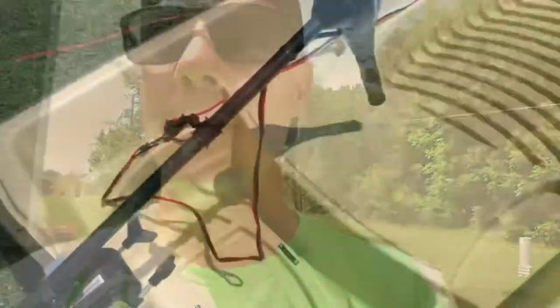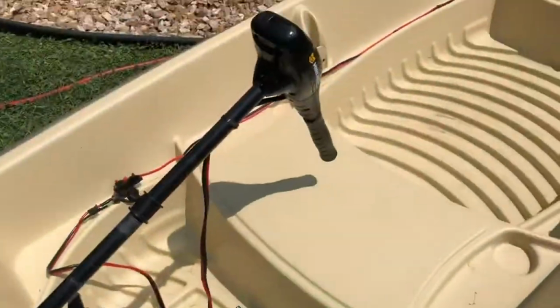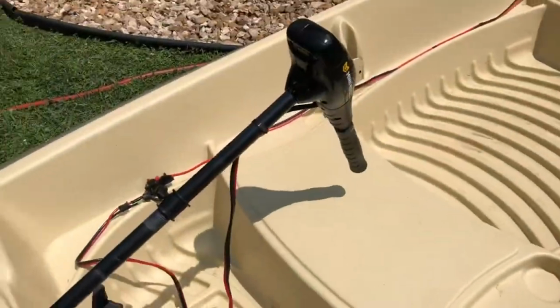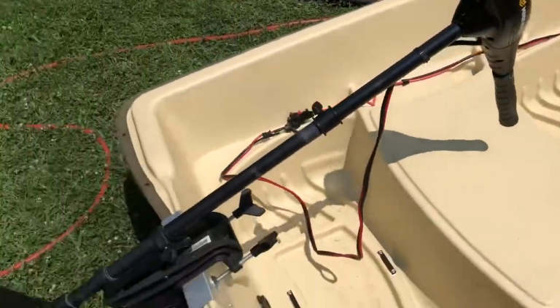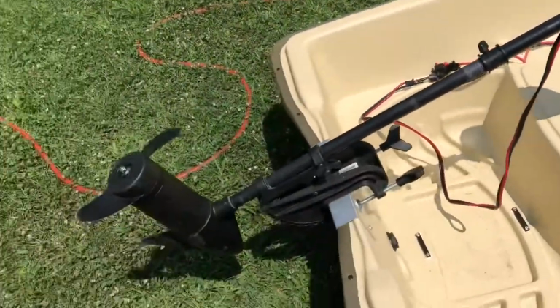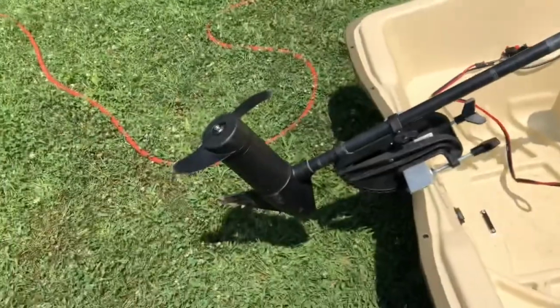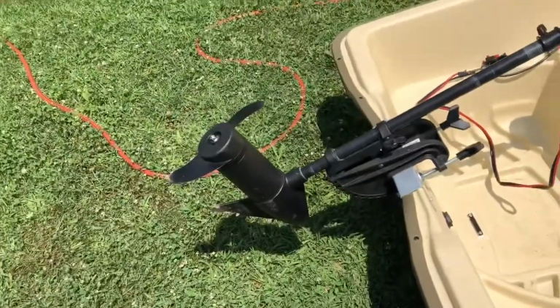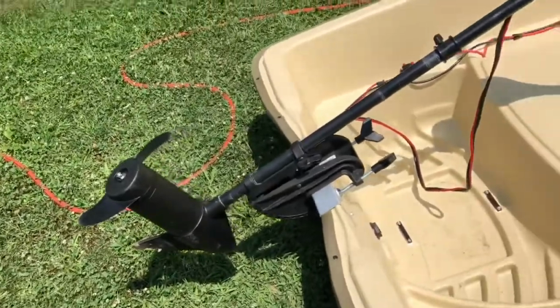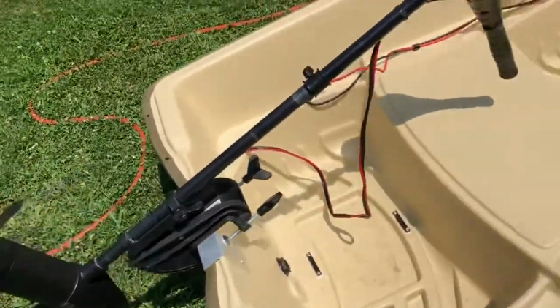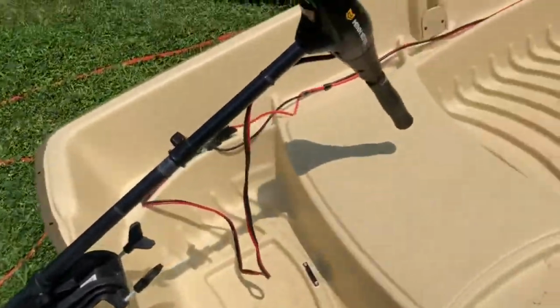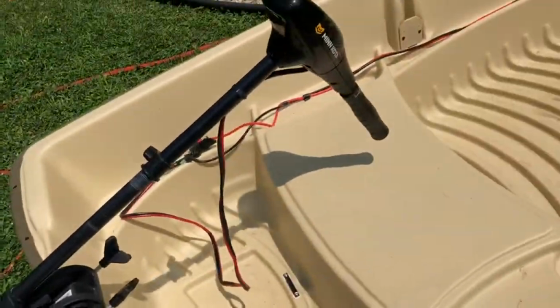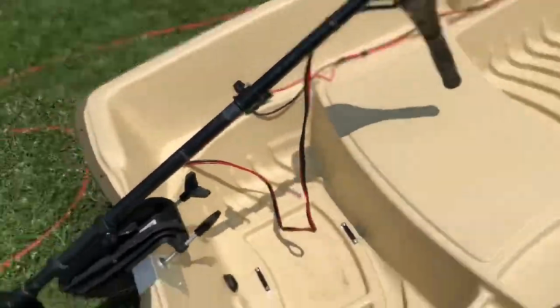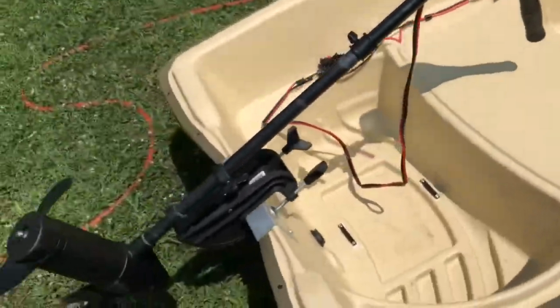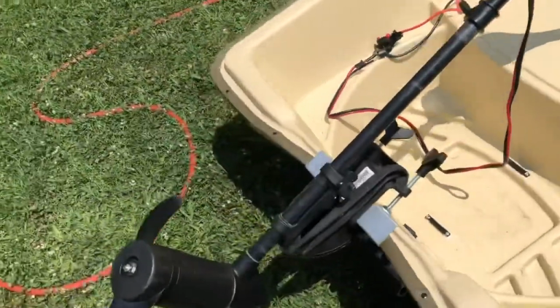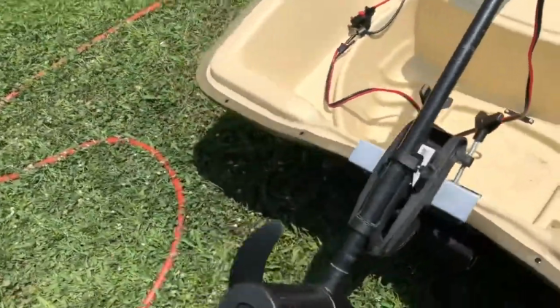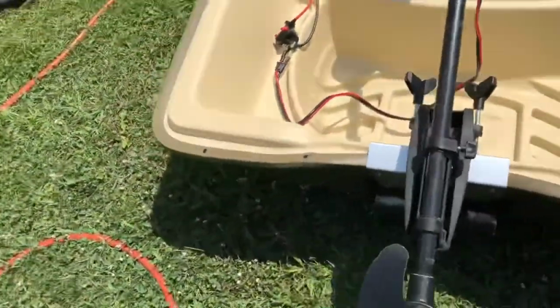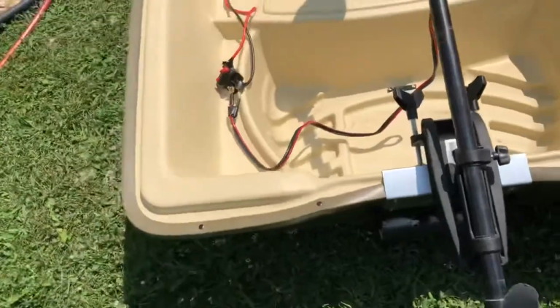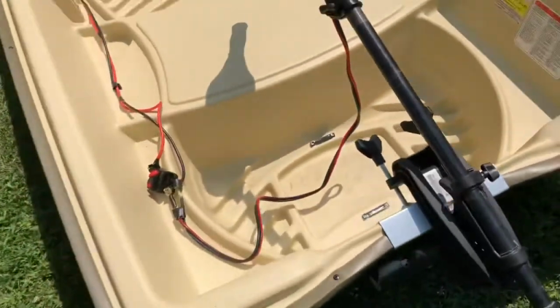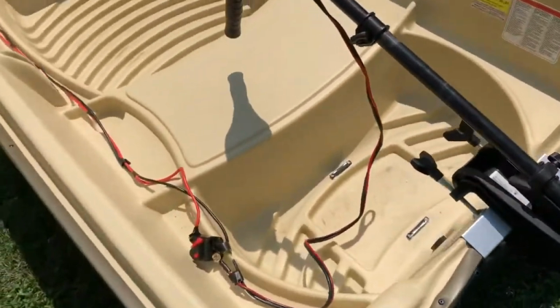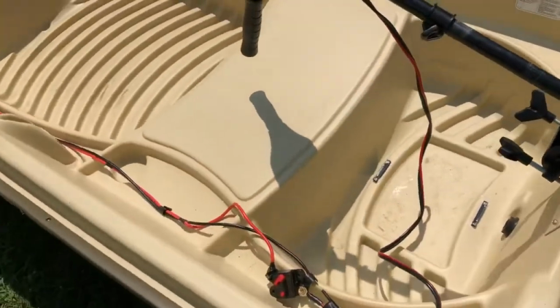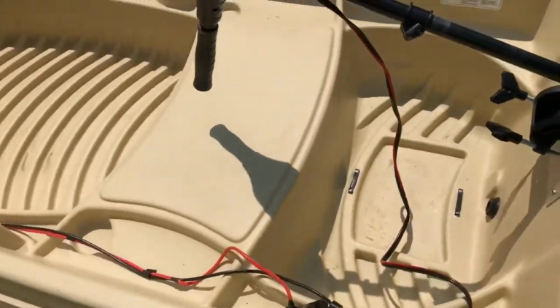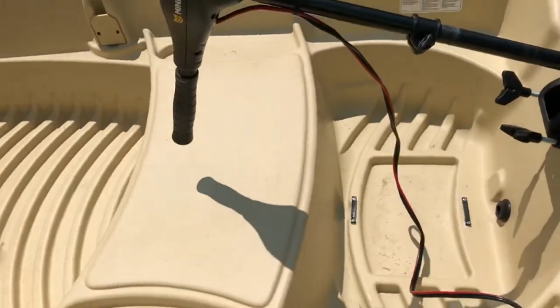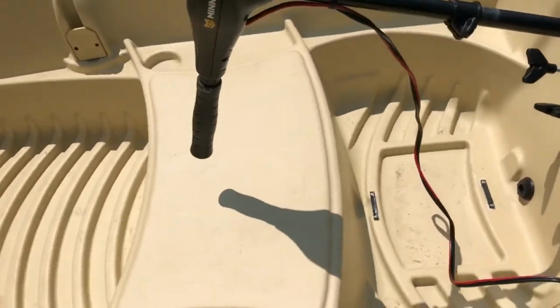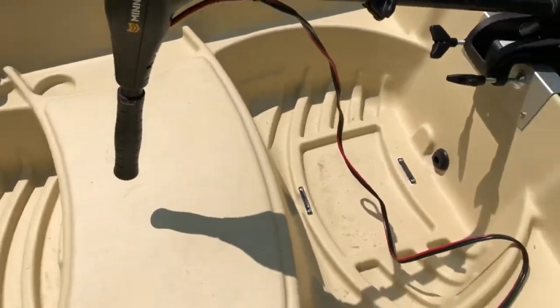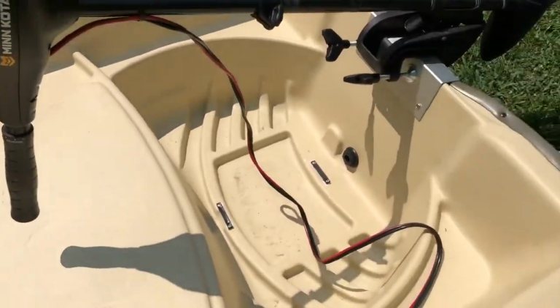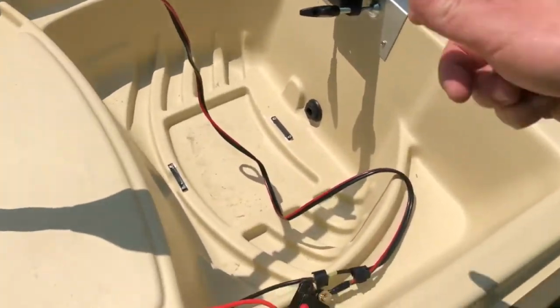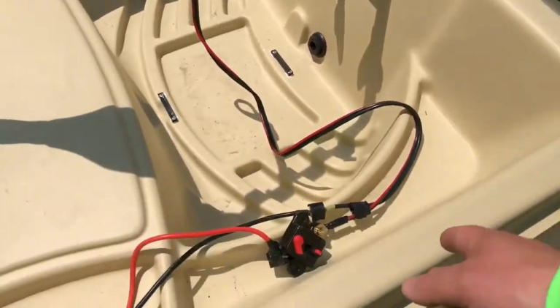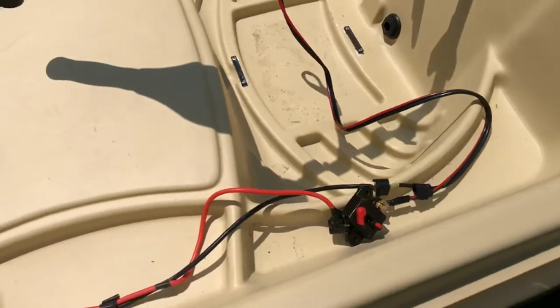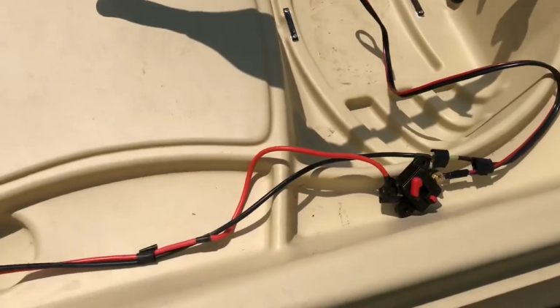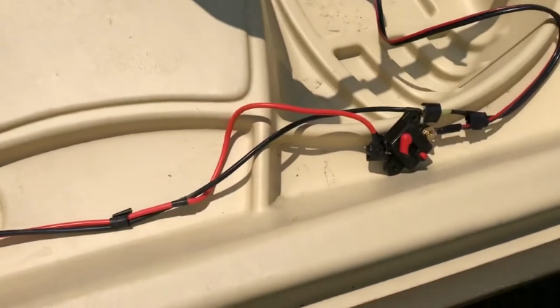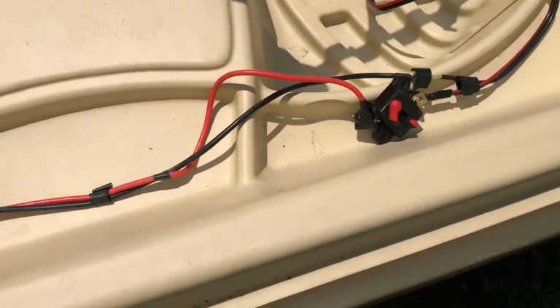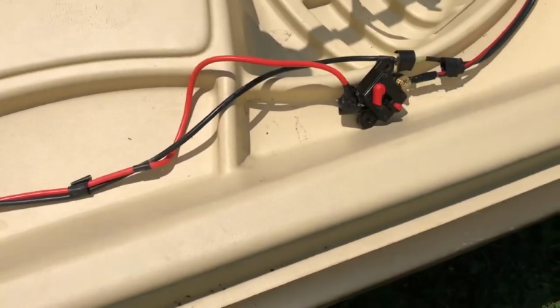You can tell I have my trolling motor mounted on the back of the John boat here. These Minn Kotas come with about a four-foot long cable, which is plenty to give you a little bit of extra room to attach to this 10-foot section of Newport Vessels extension cable.